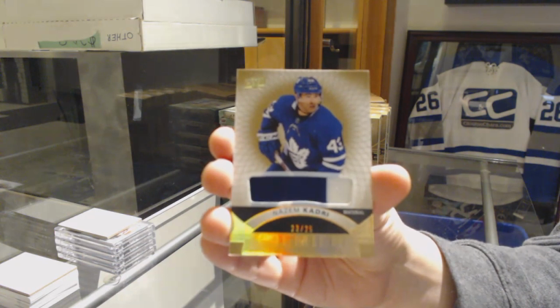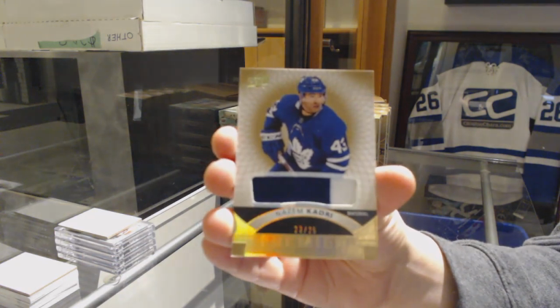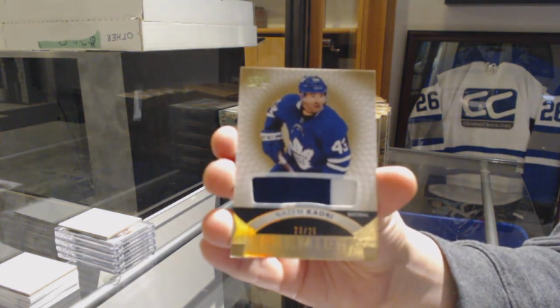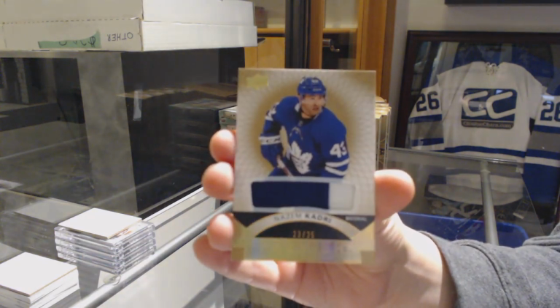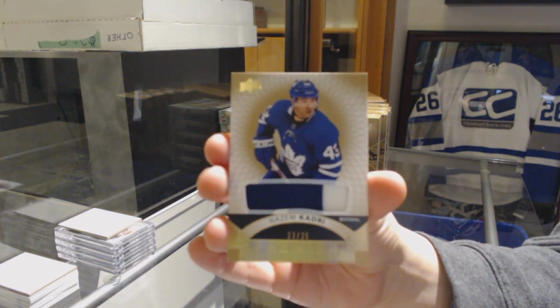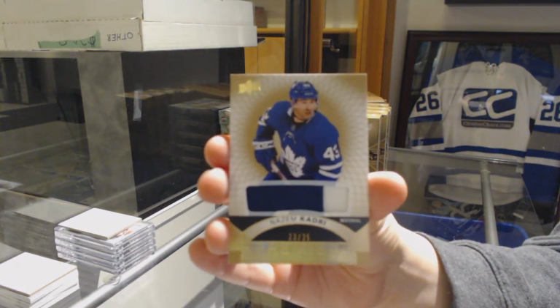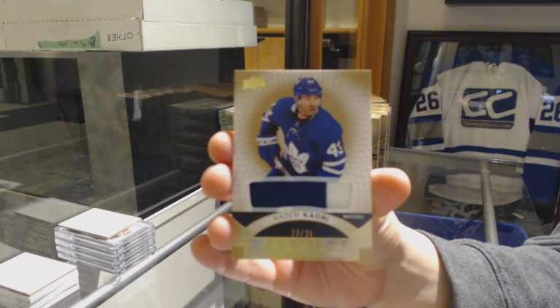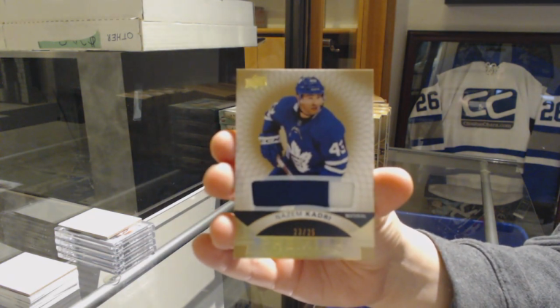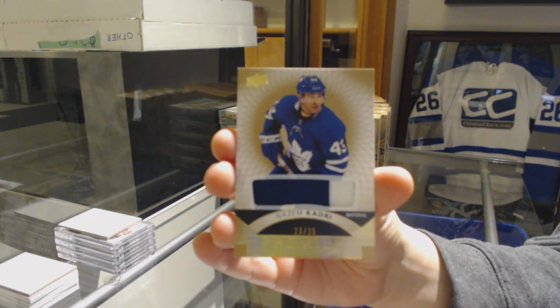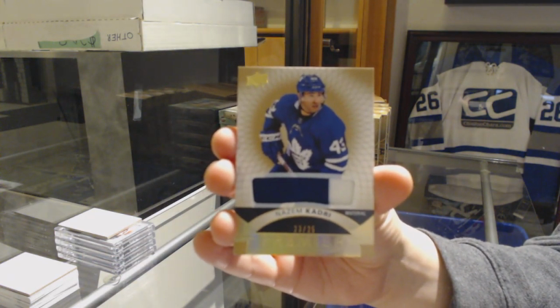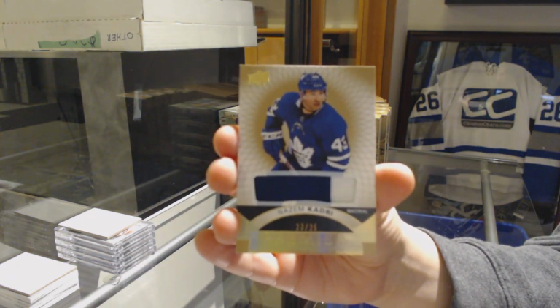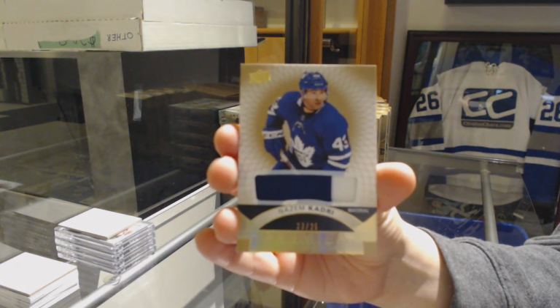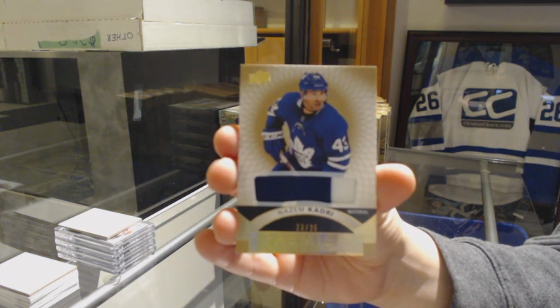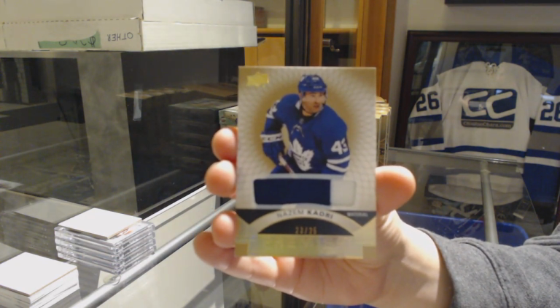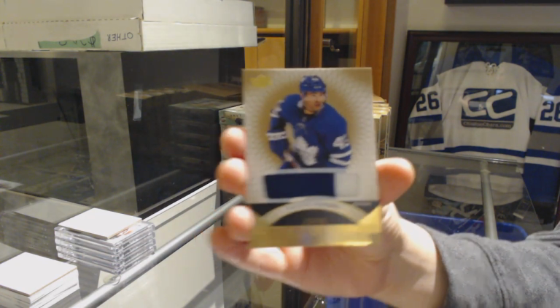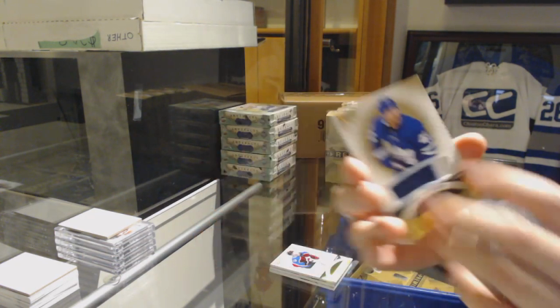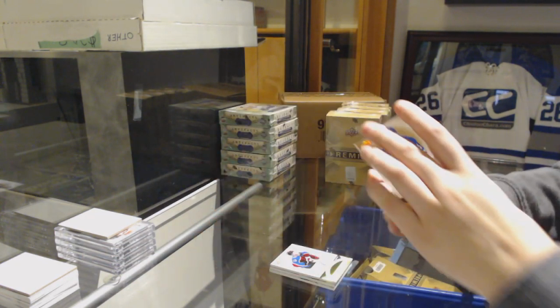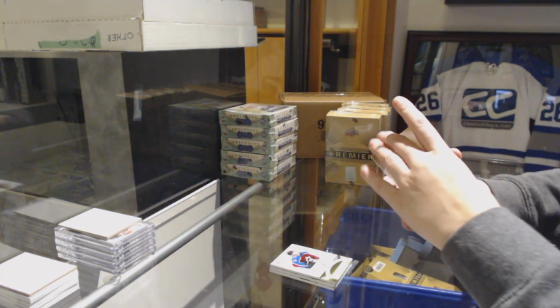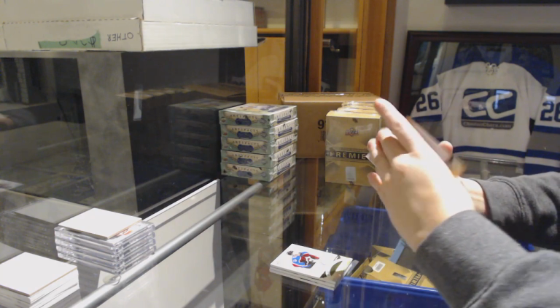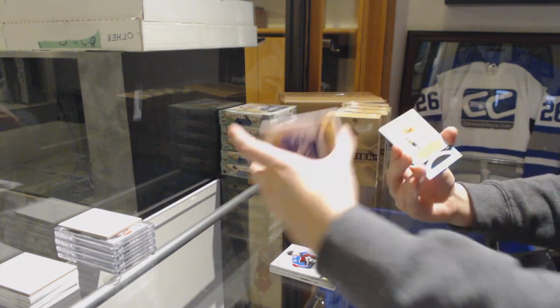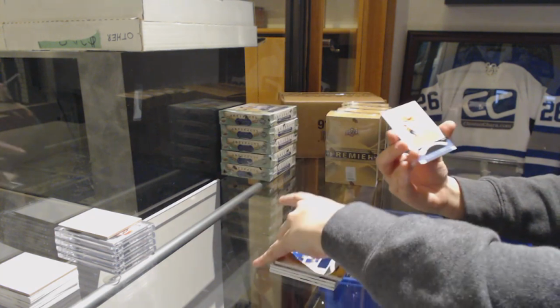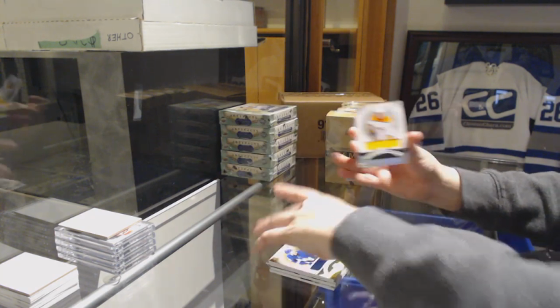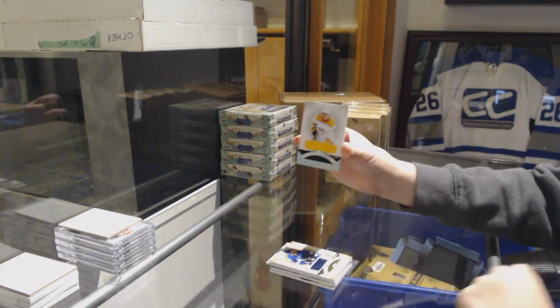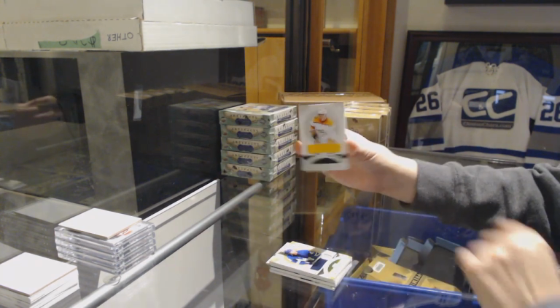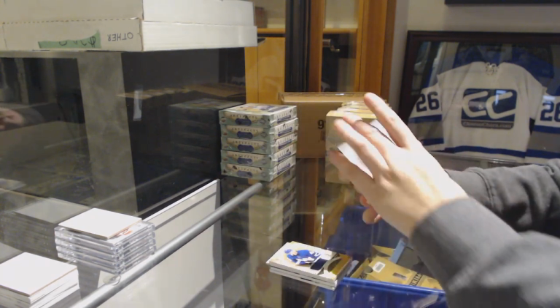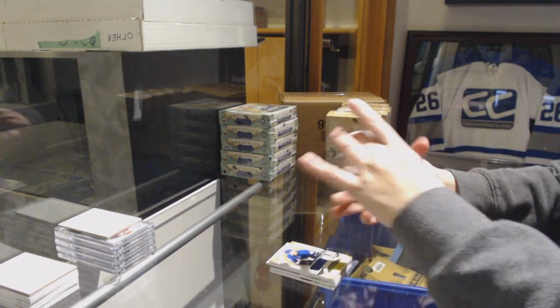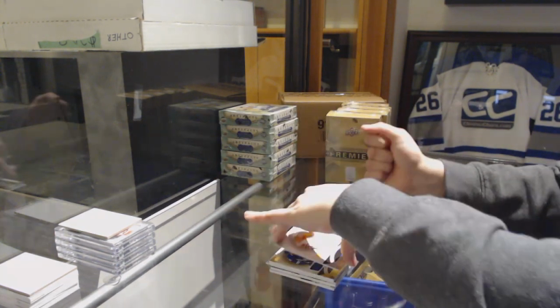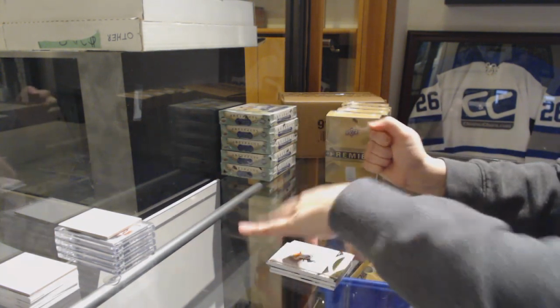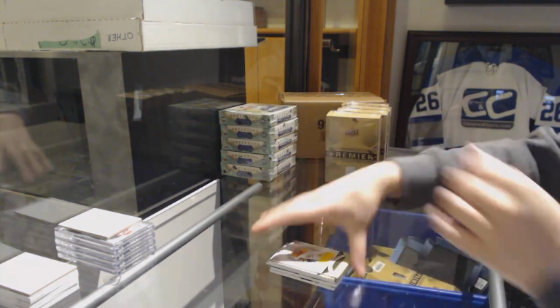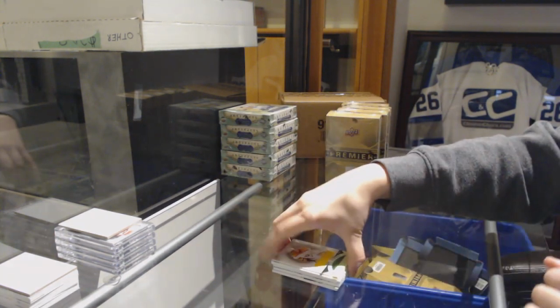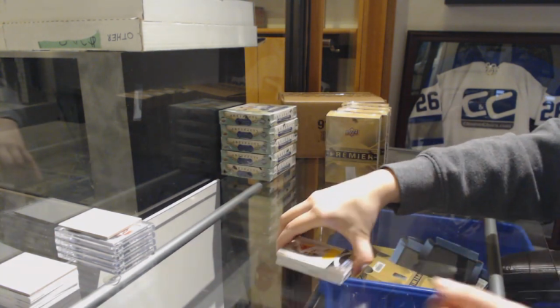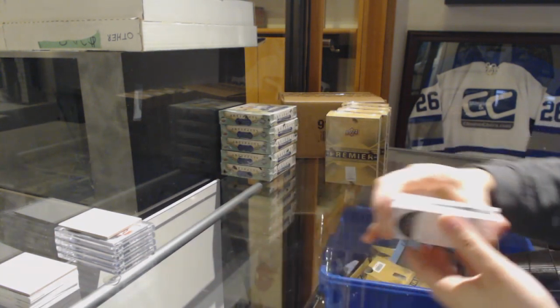The guy who does not look happy sitting up in the box. And a jersey of Vladislav Kamenev for the Nashville Predators.